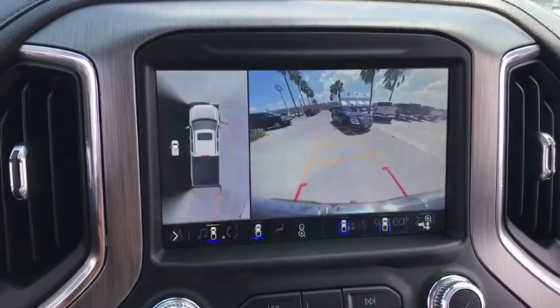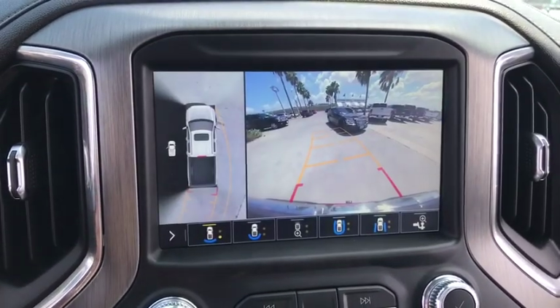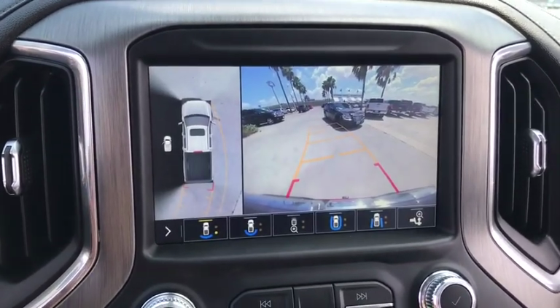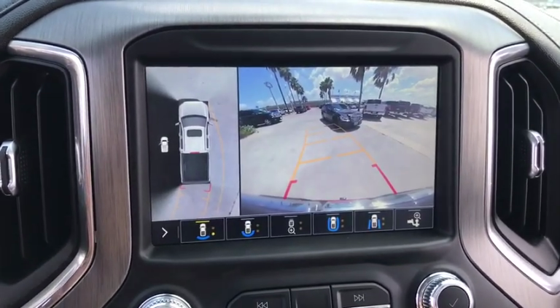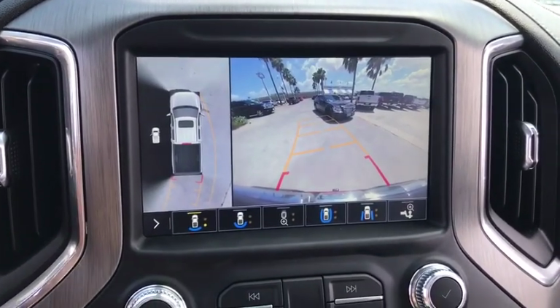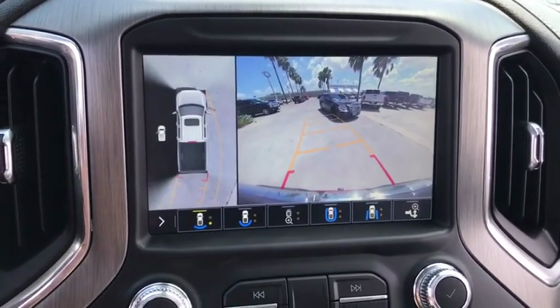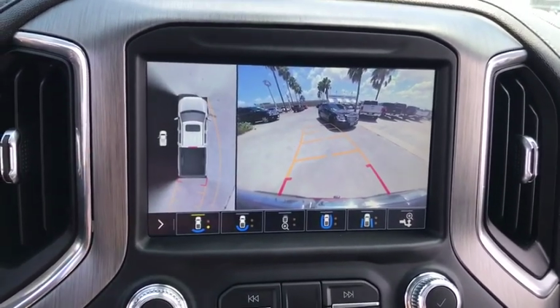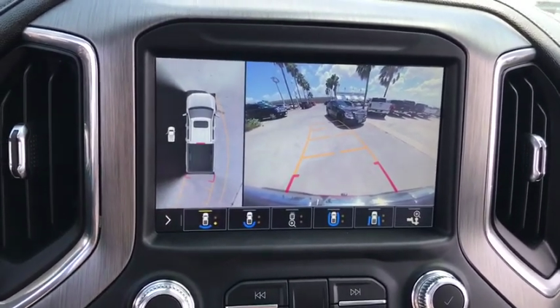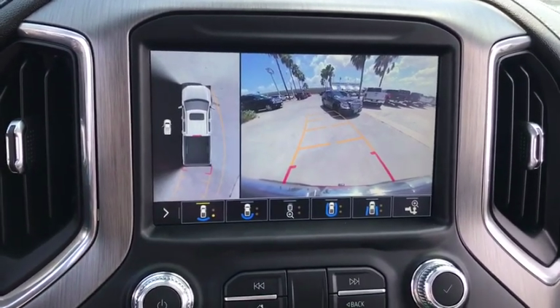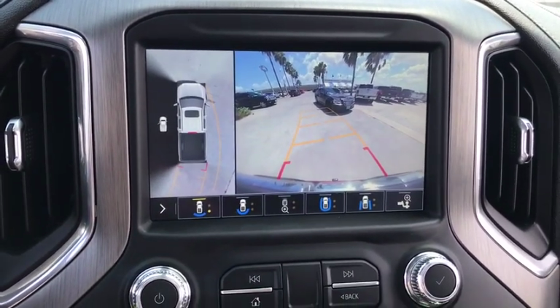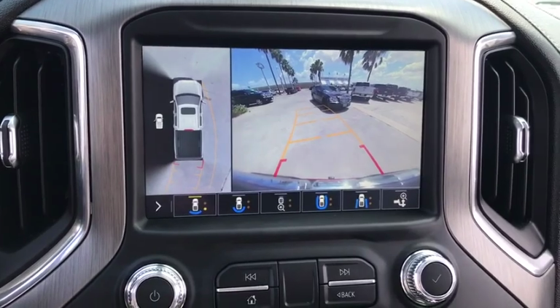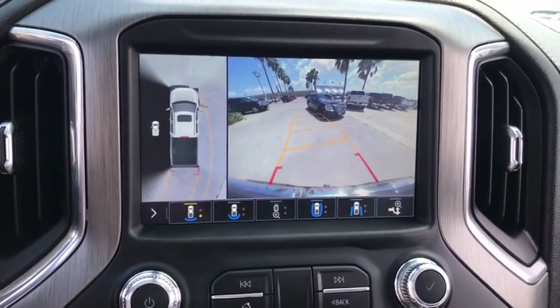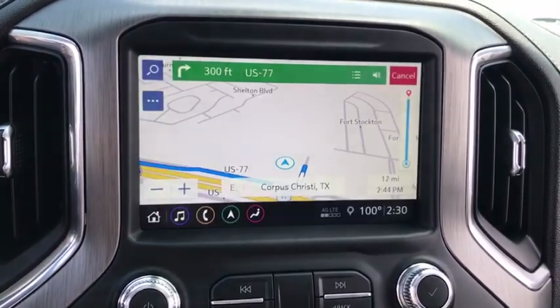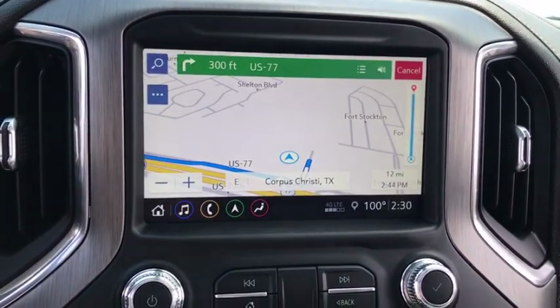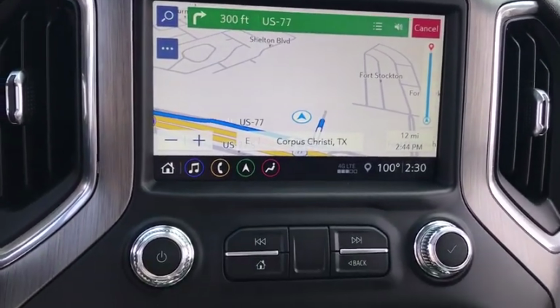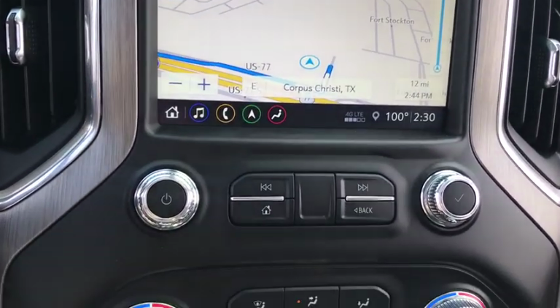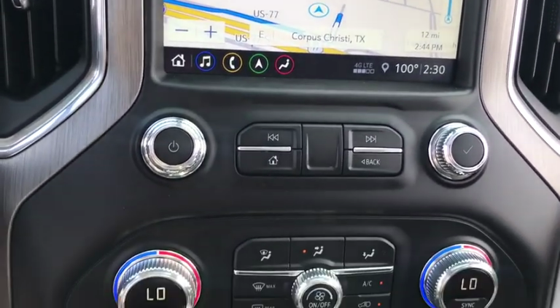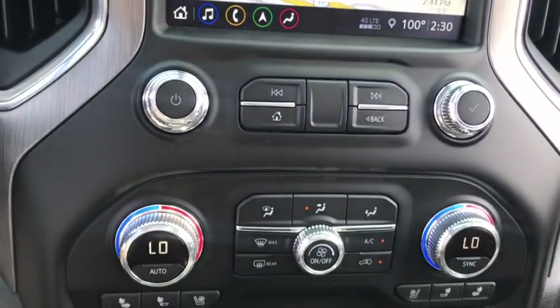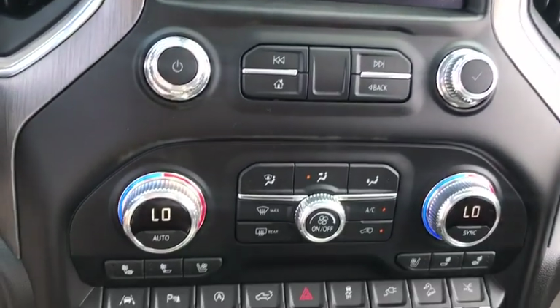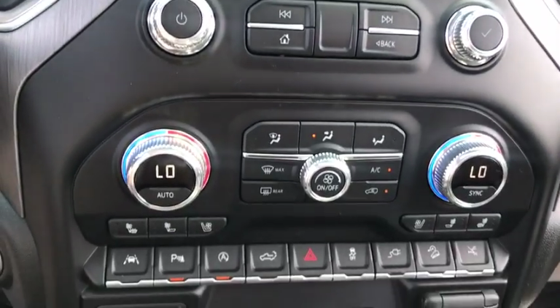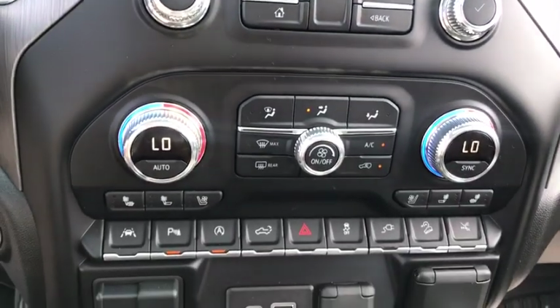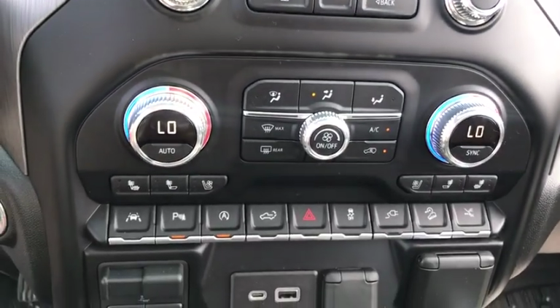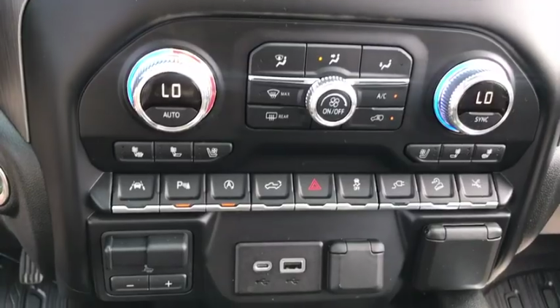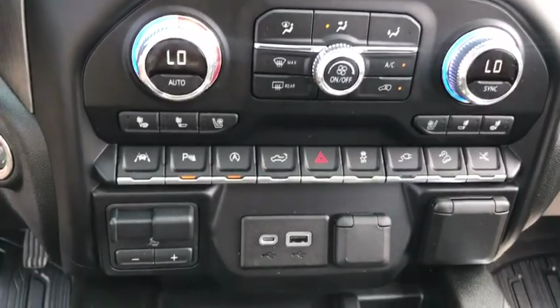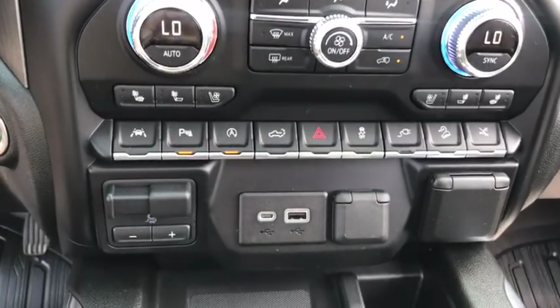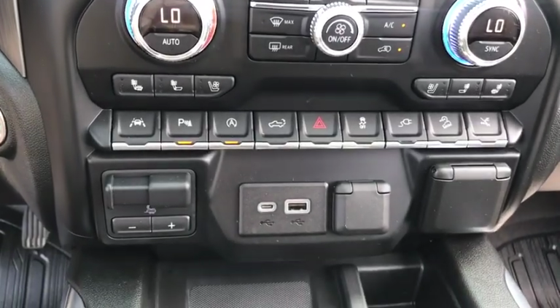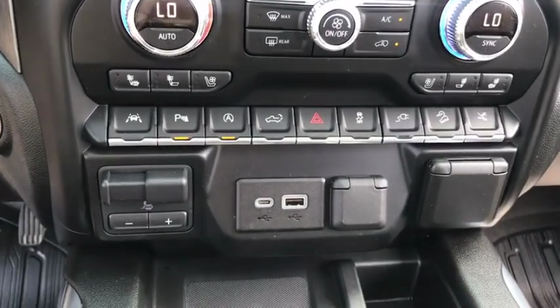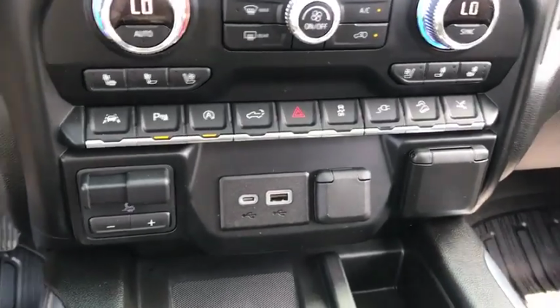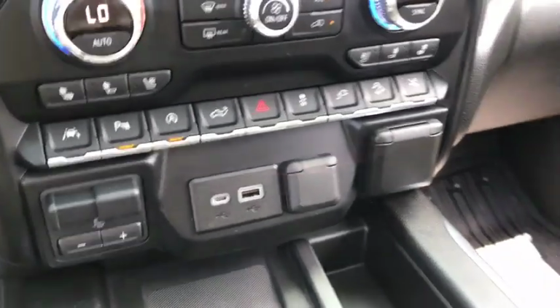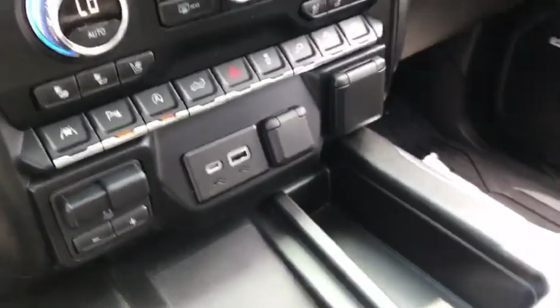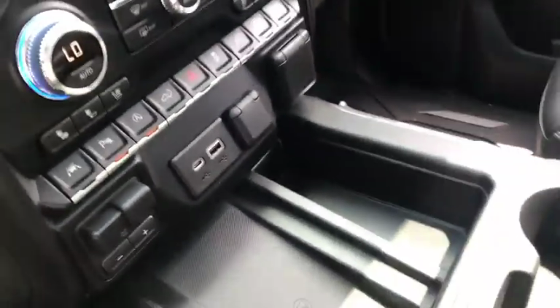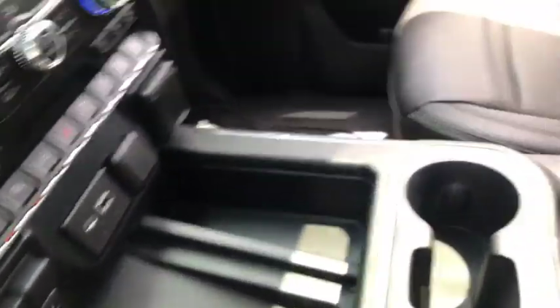Driver lumbar, adjustable steering wheel, front floor mat, cruise control, four-wheel disc brakes, ABS four-wheel, AM-FM stereo radio, universal garage door opener, rear defrost, premium sound system.